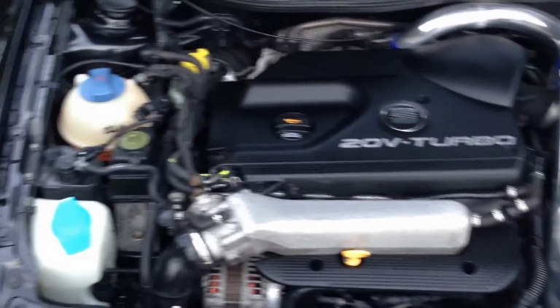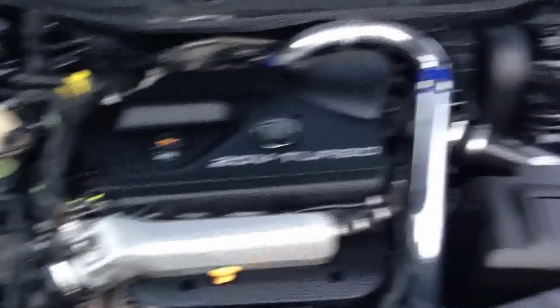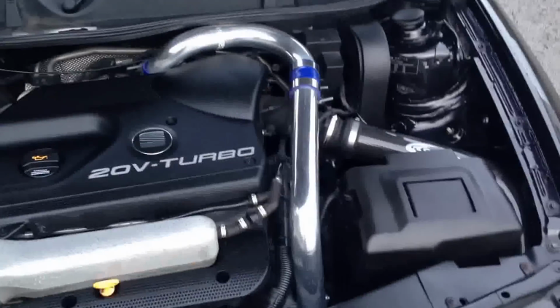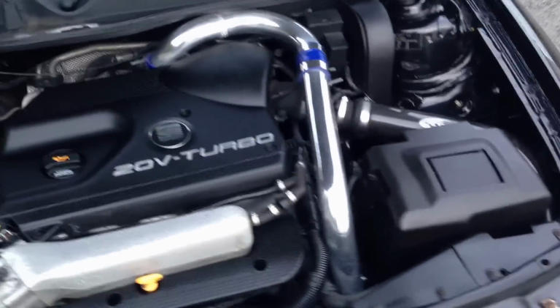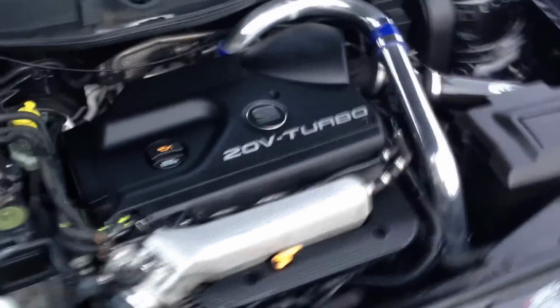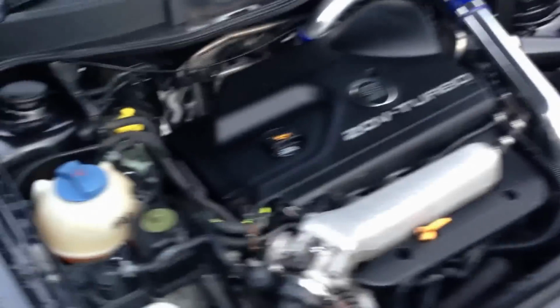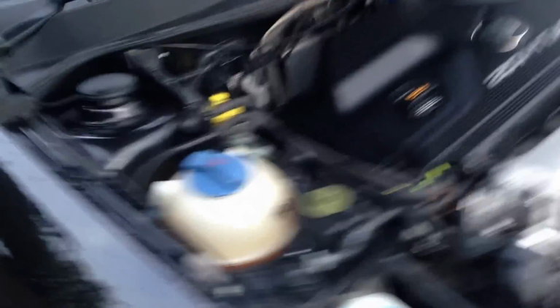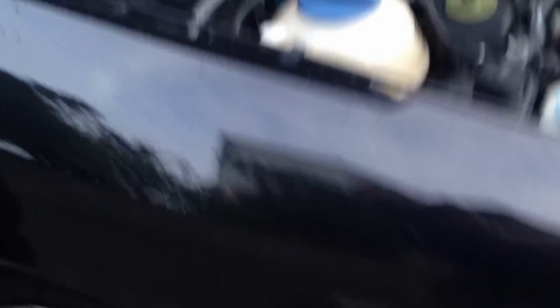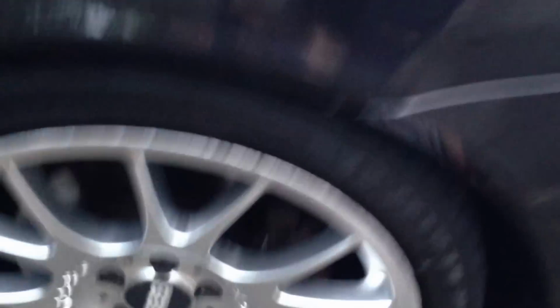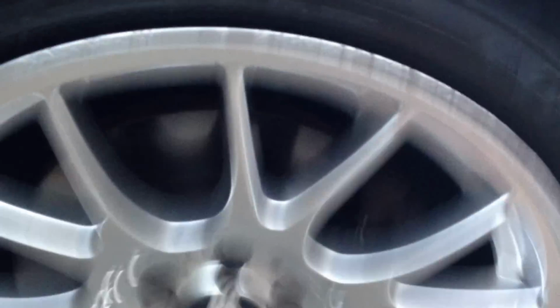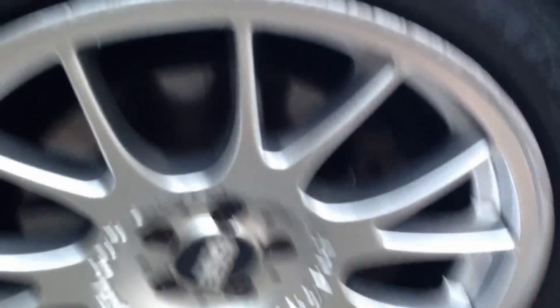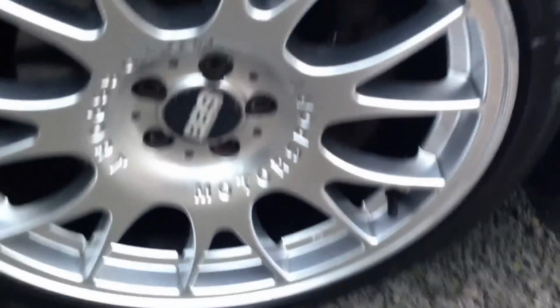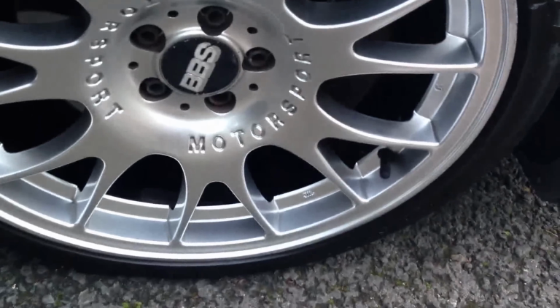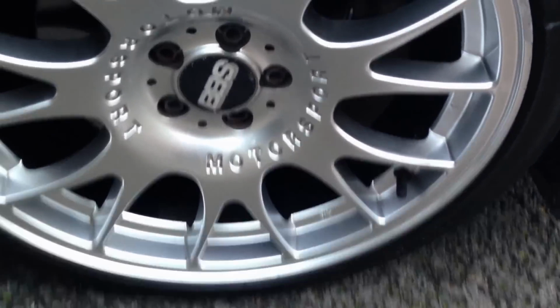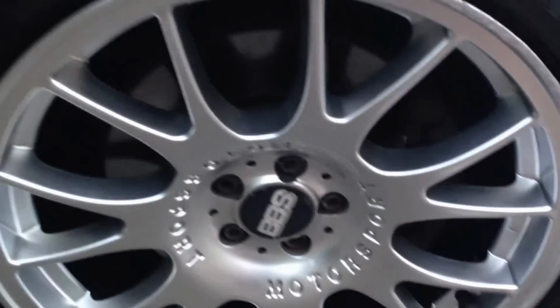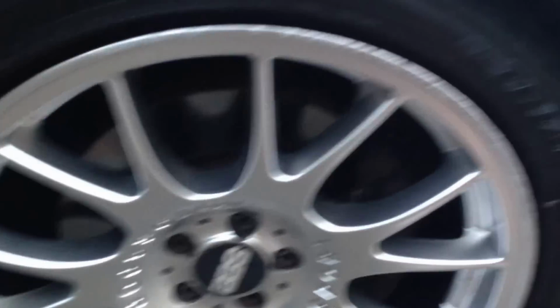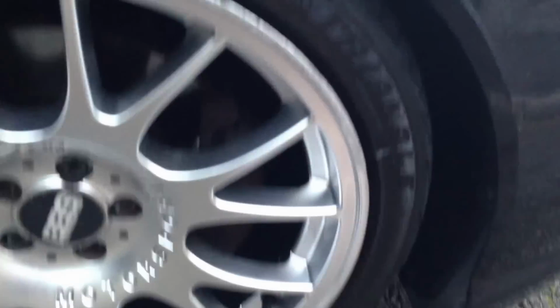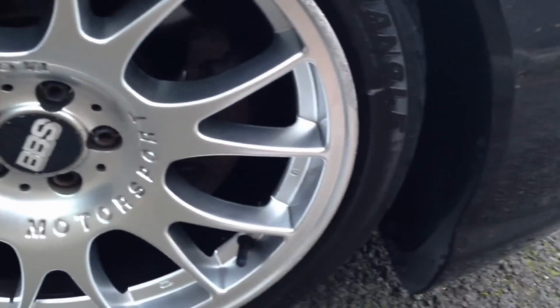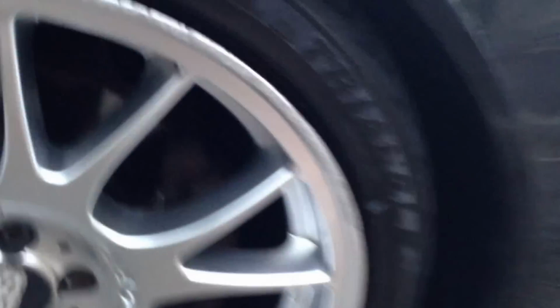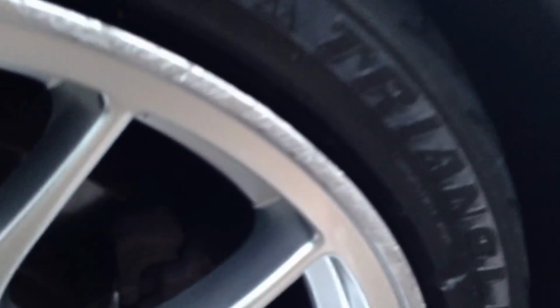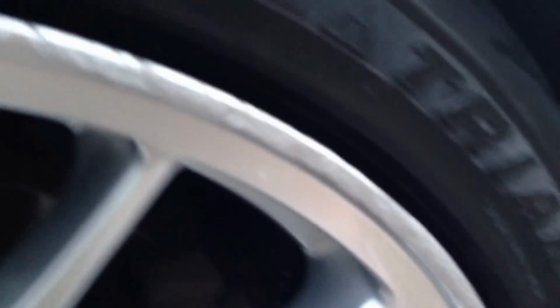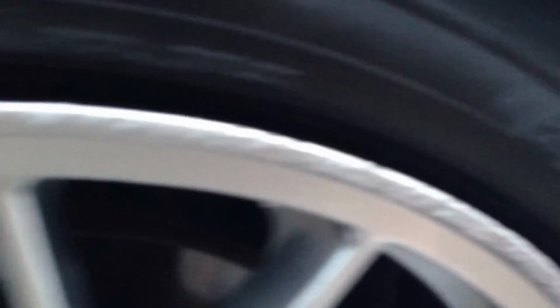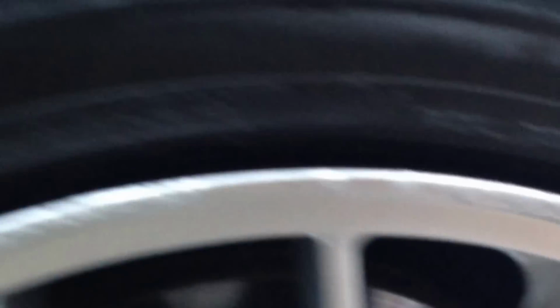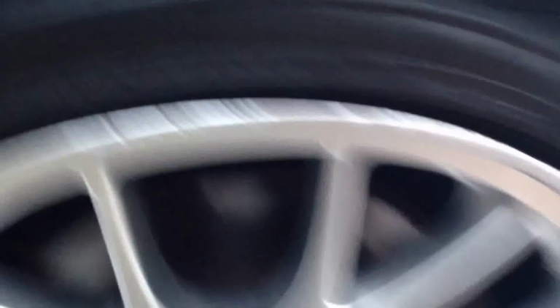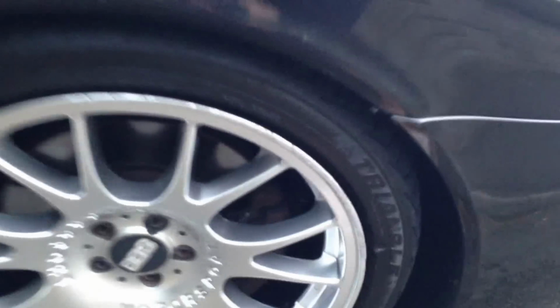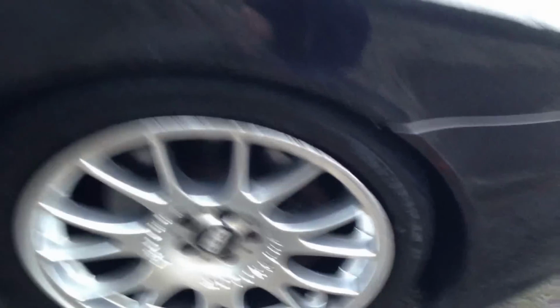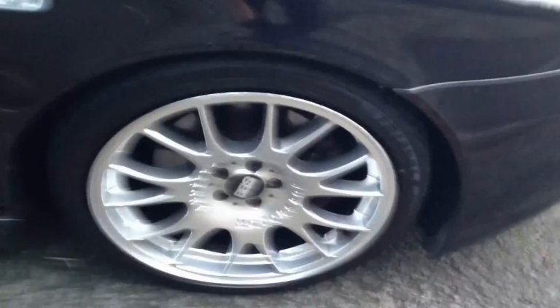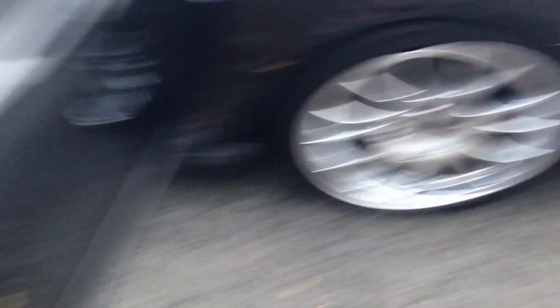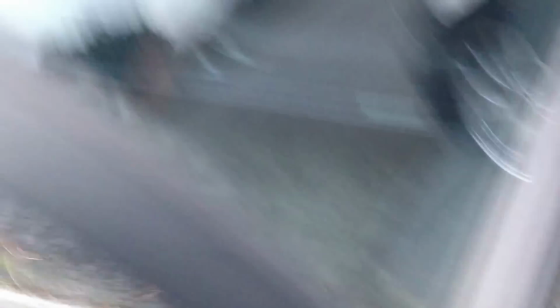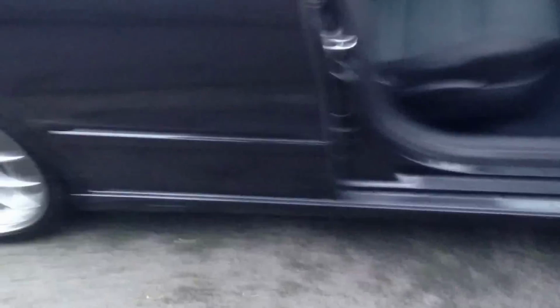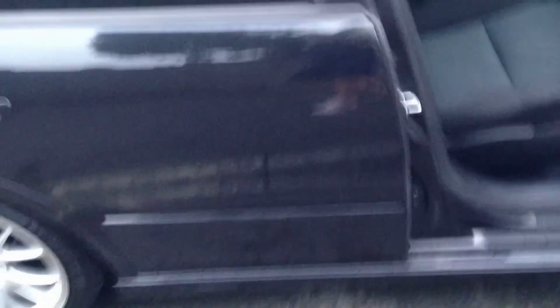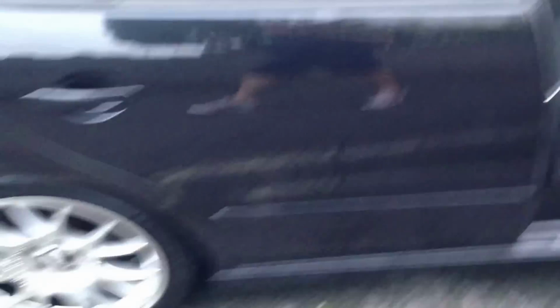The car sounds absolutely gorgeous. All the wheels are in very good condition — there are a couple of scratches on the rims, as to be expected.